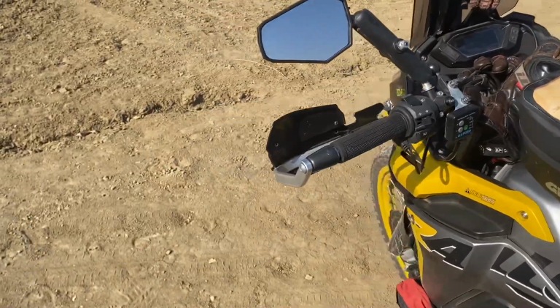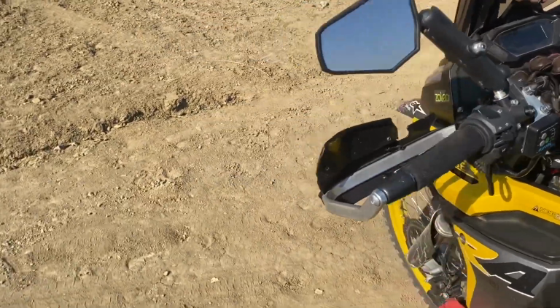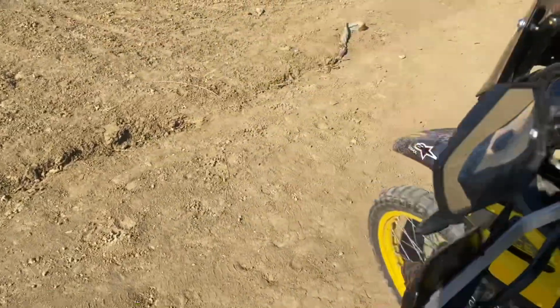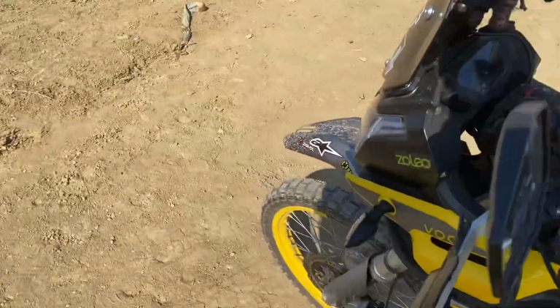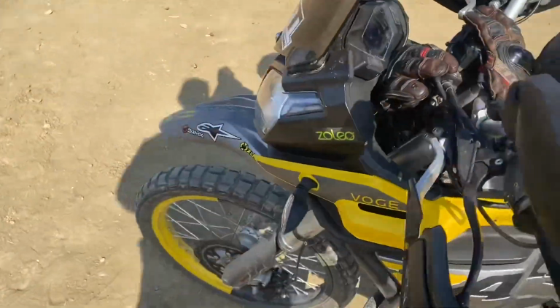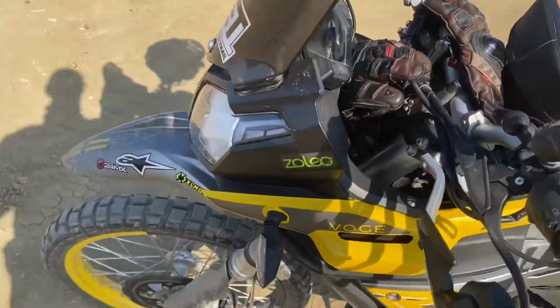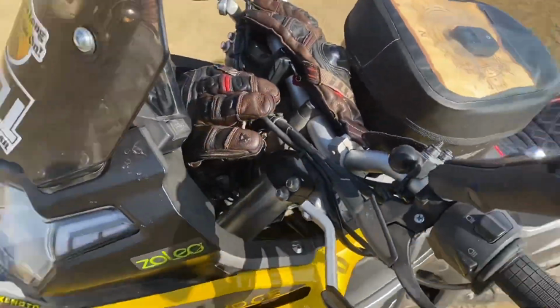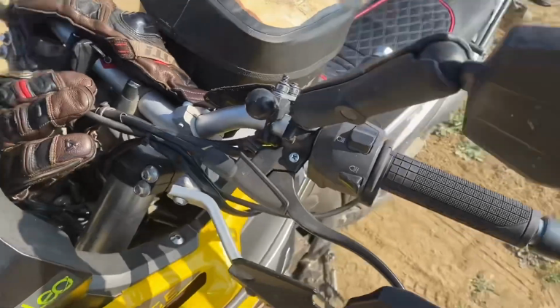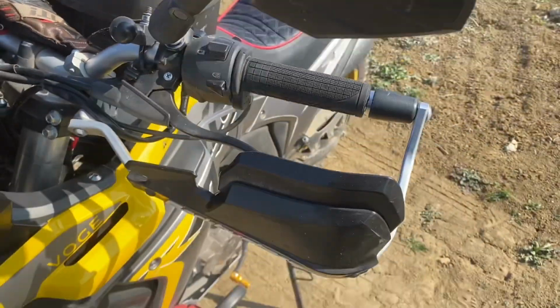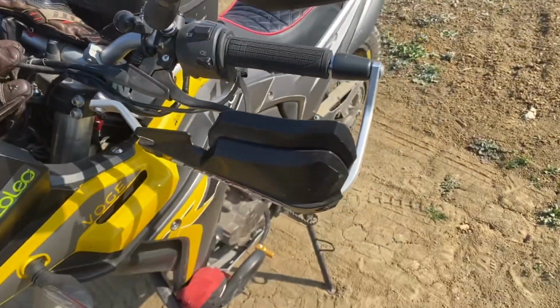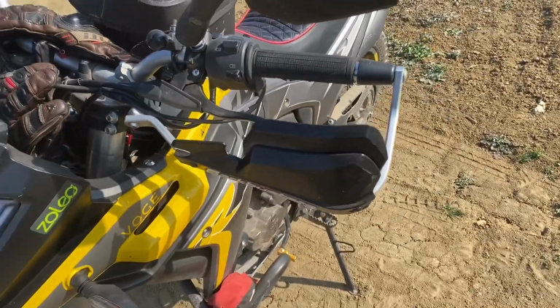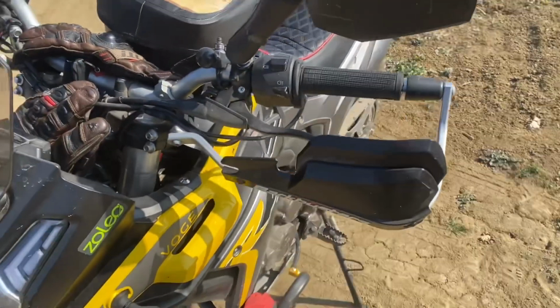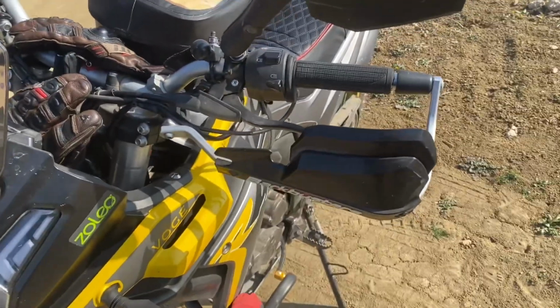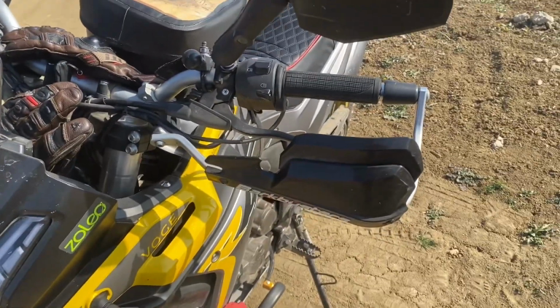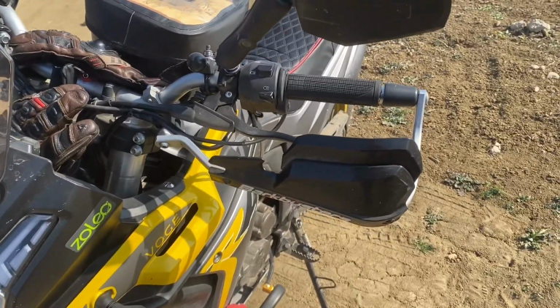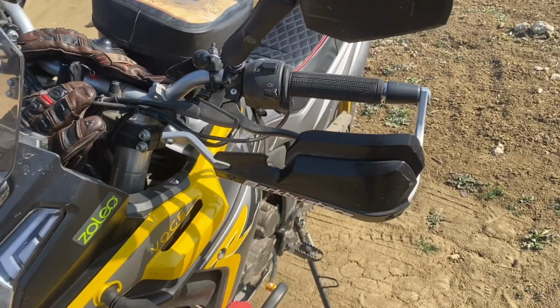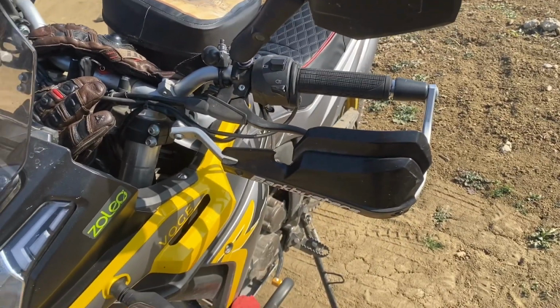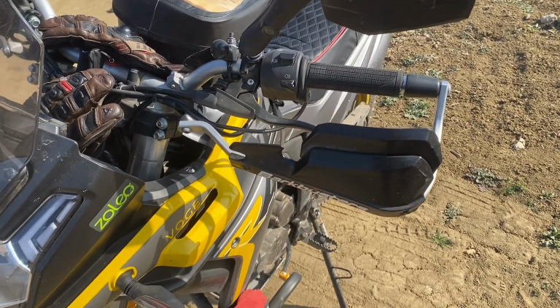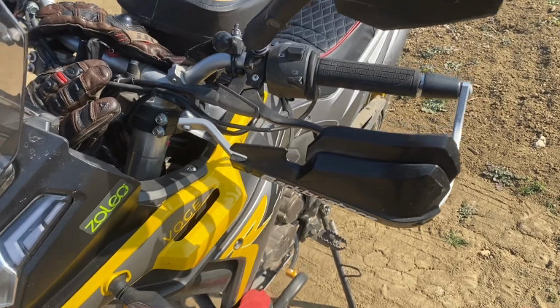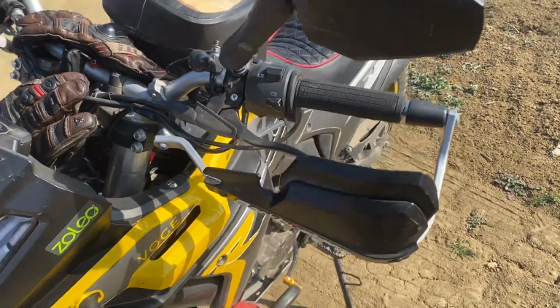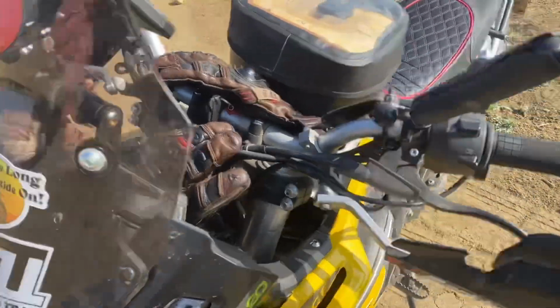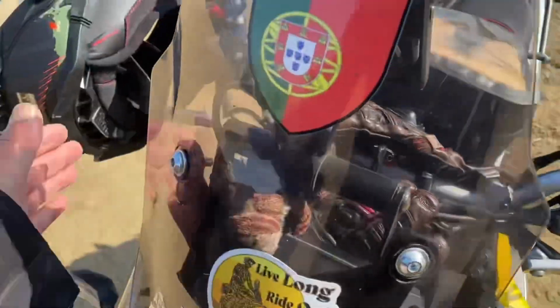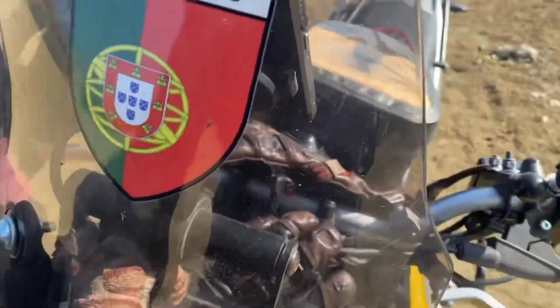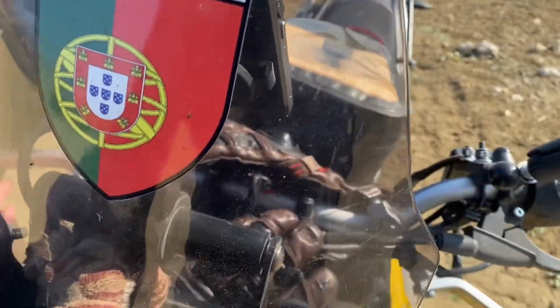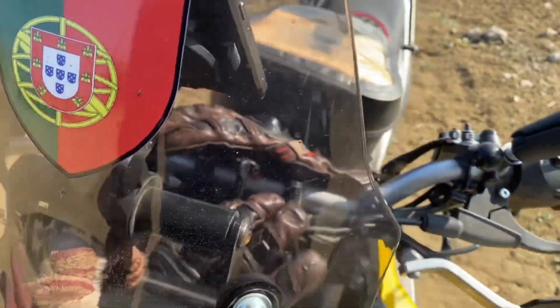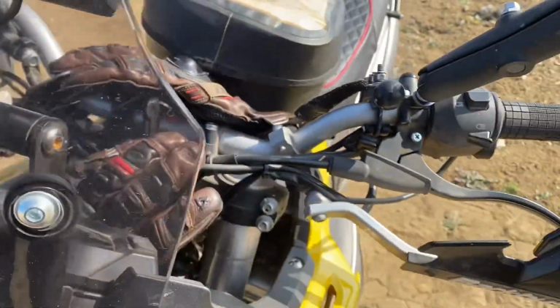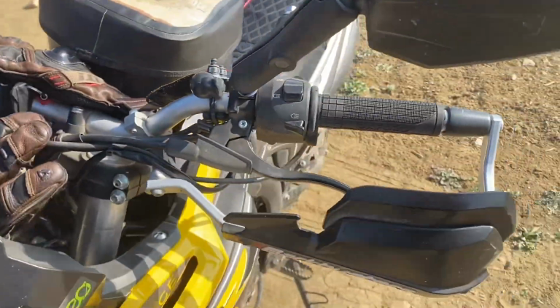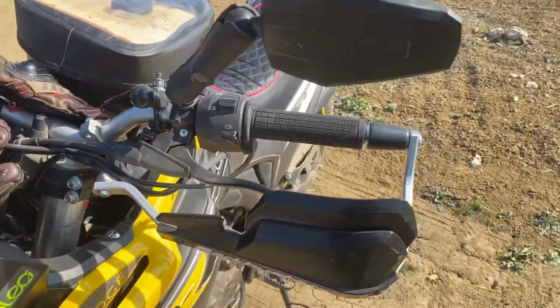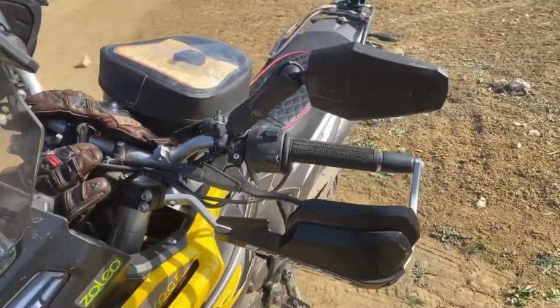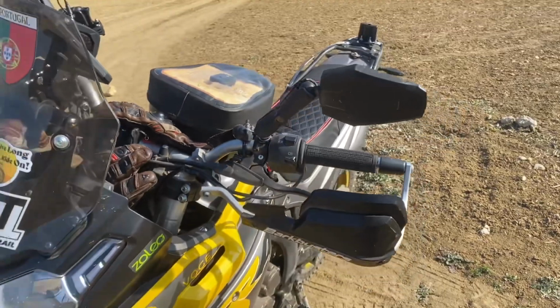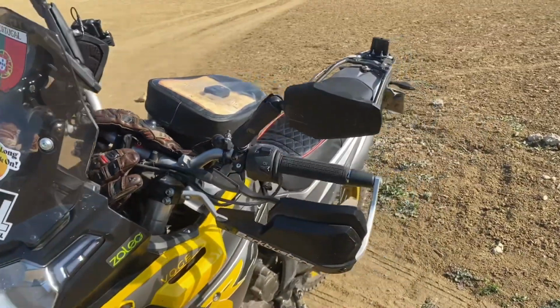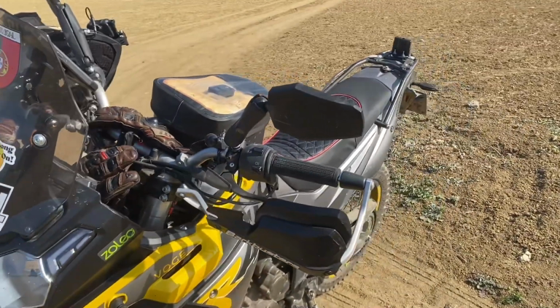The Barkbusters were on my Tiger as well, I just happened to fit them here. They served well on the Tiger because I had one slide down an asphalt road for some distance and they took the brunt of it, so I'm quite good about those, although the original handguards are good anyway.